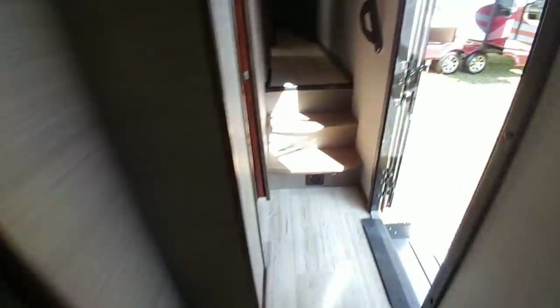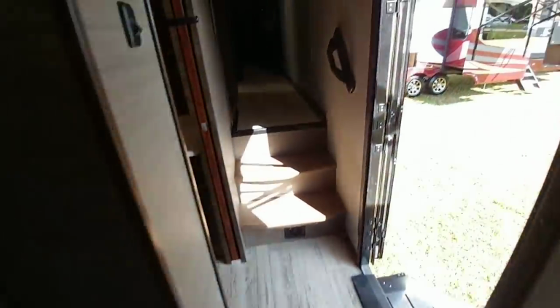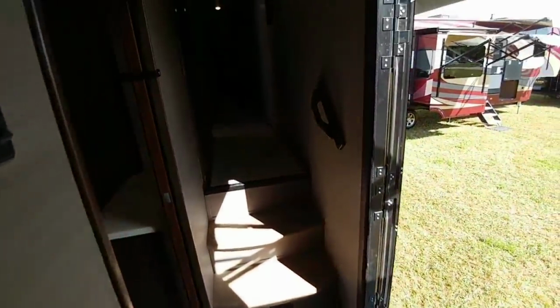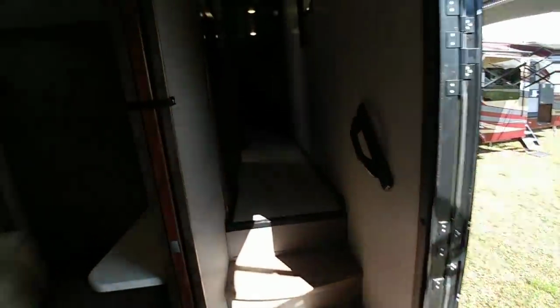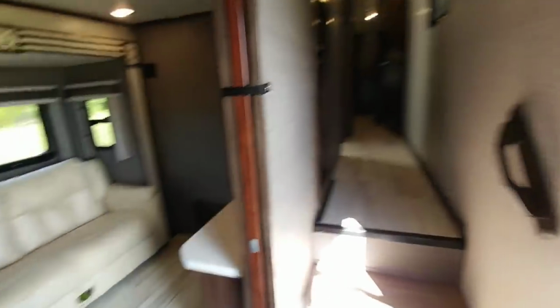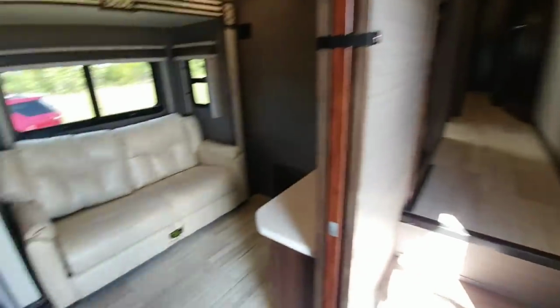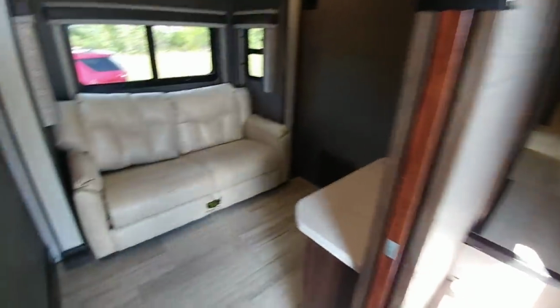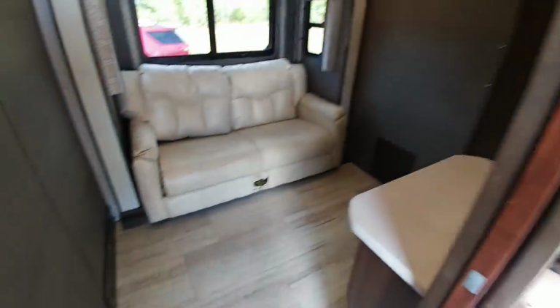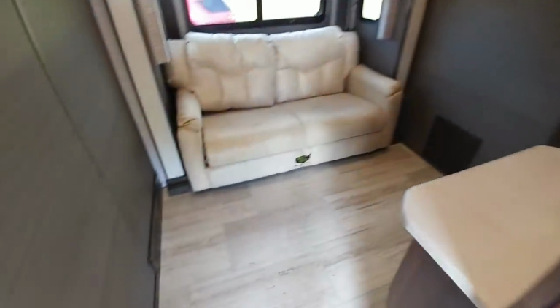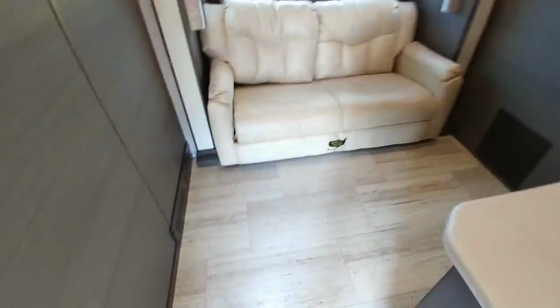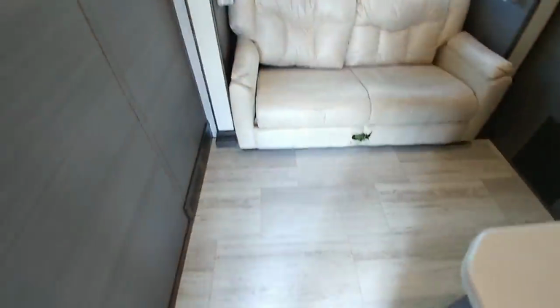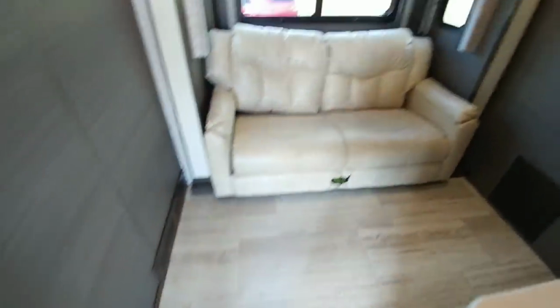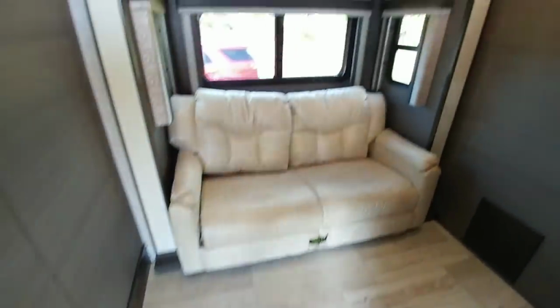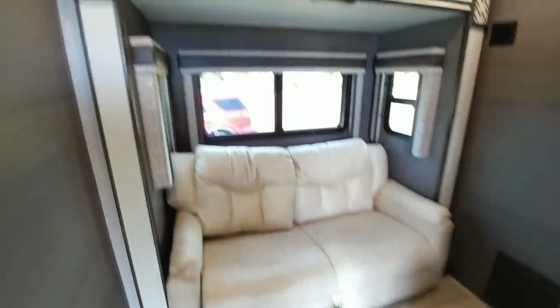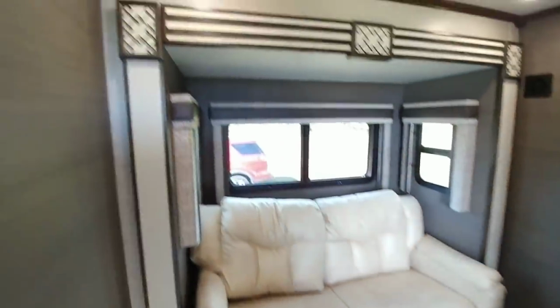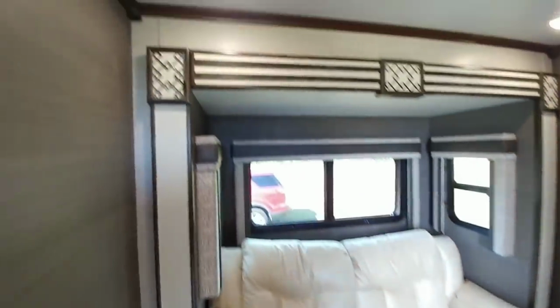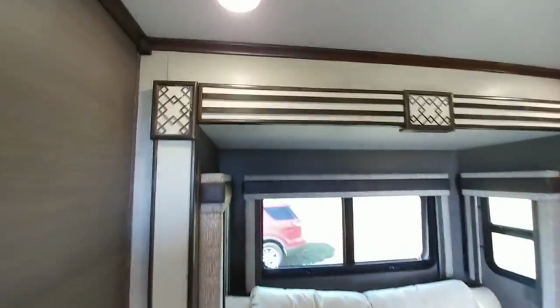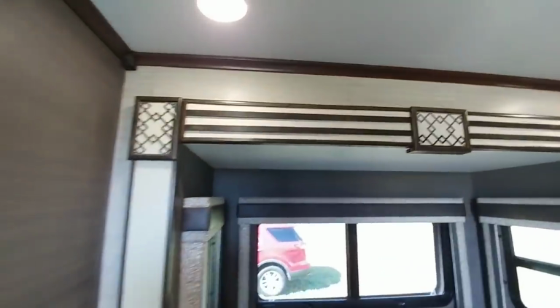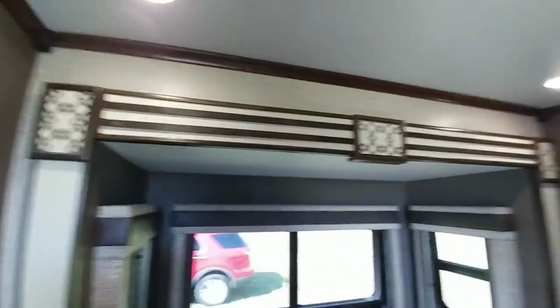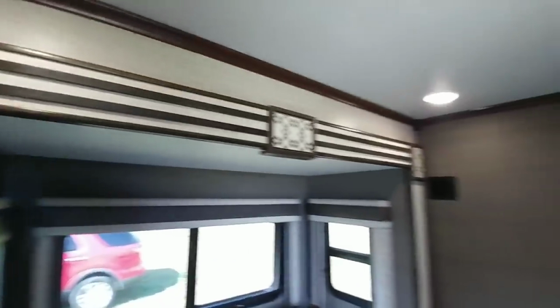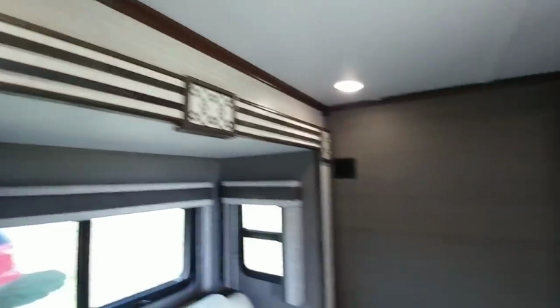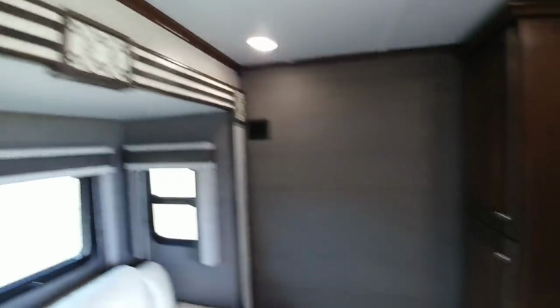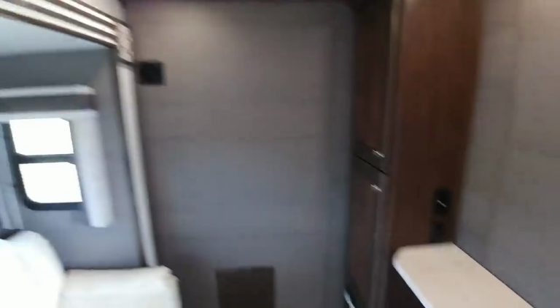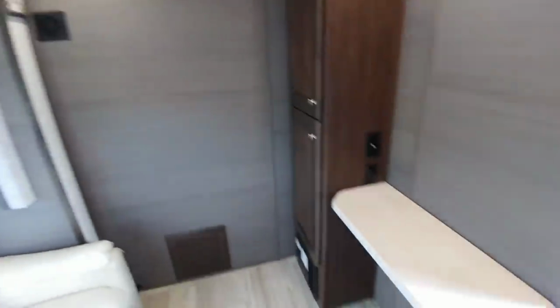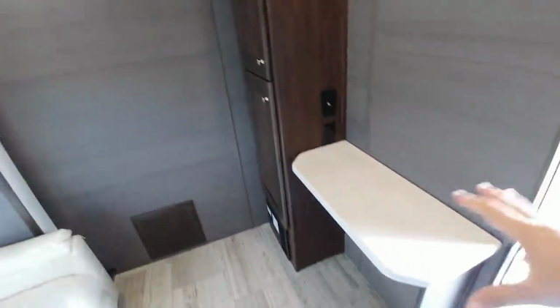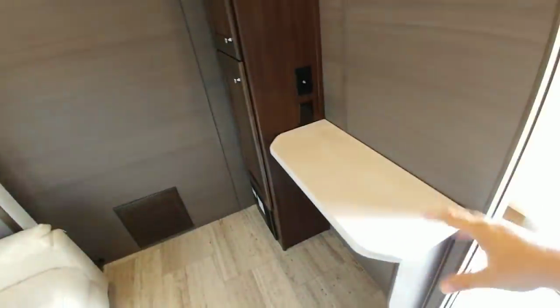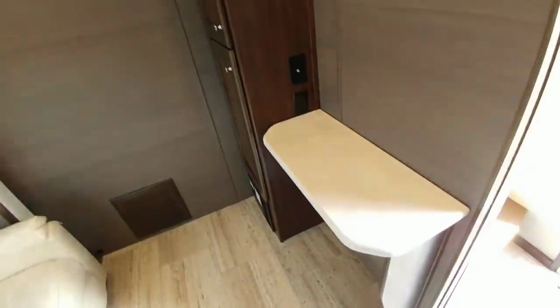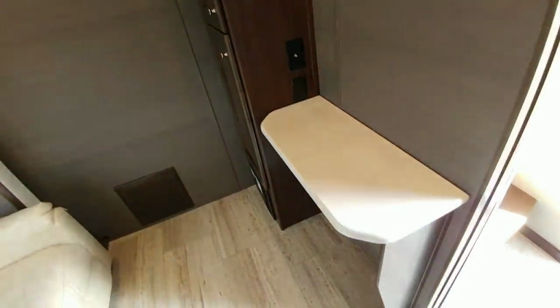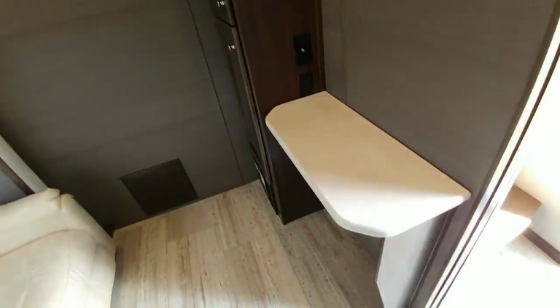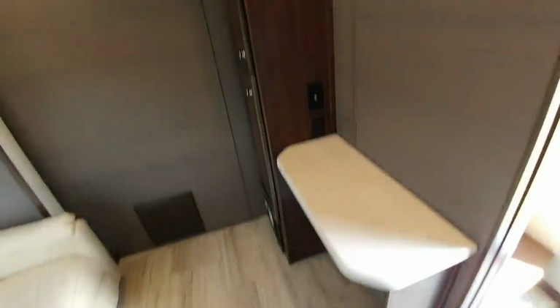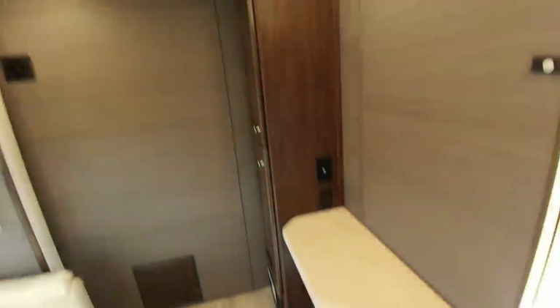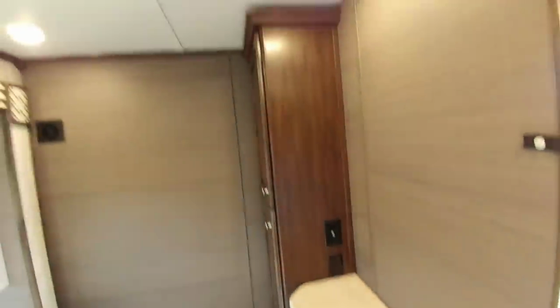Let's go into the mid-bunk area. Here is your mid-bunk. The same tones kind of follow you in here as well. Have a nice little desk area here and more cabinet storage.